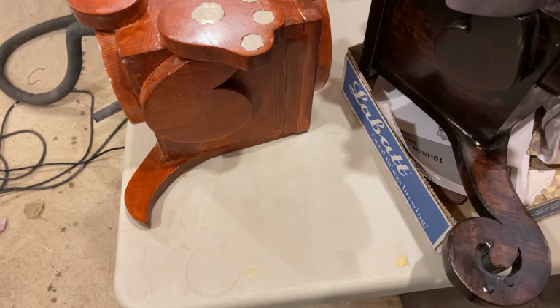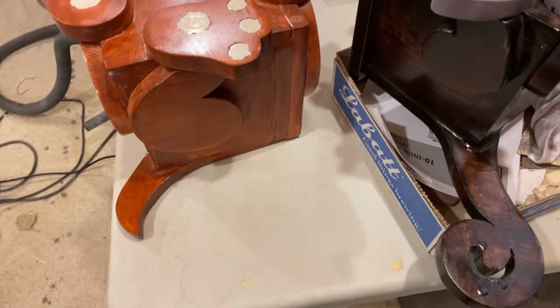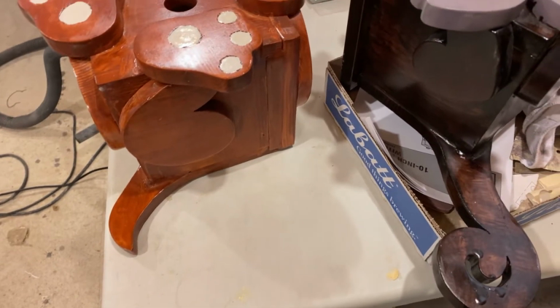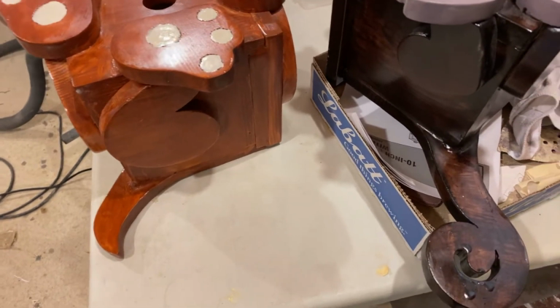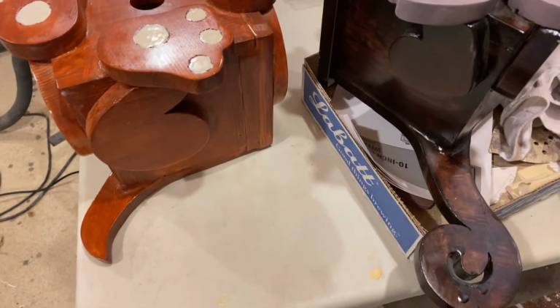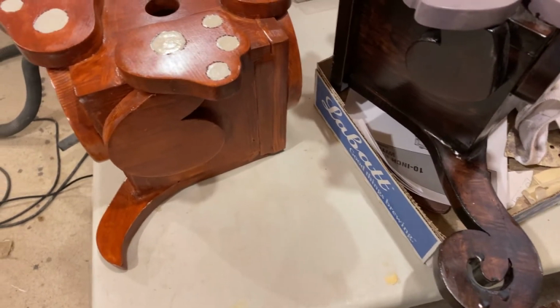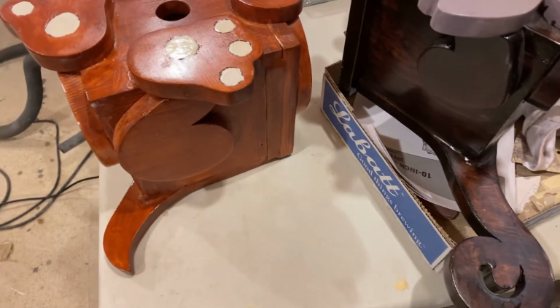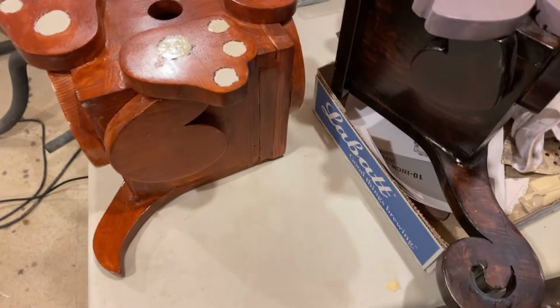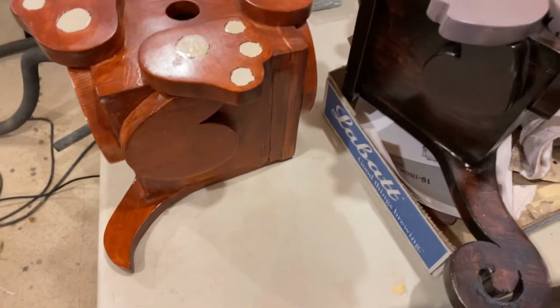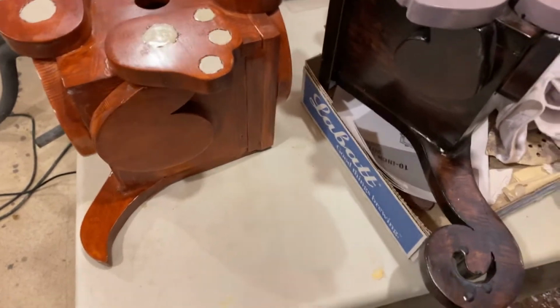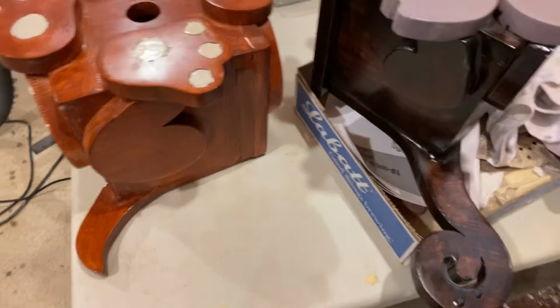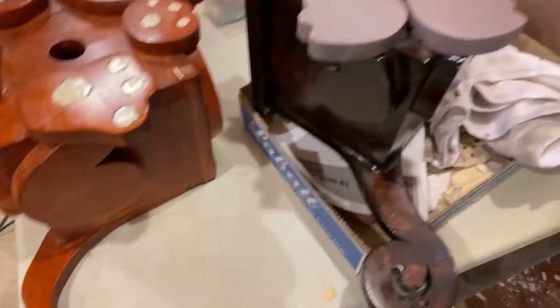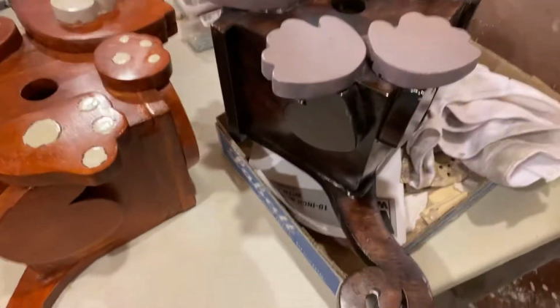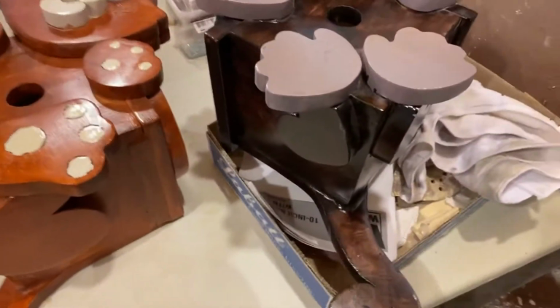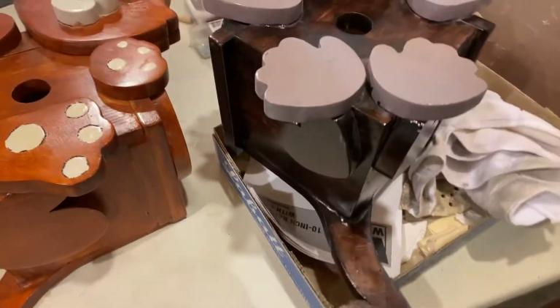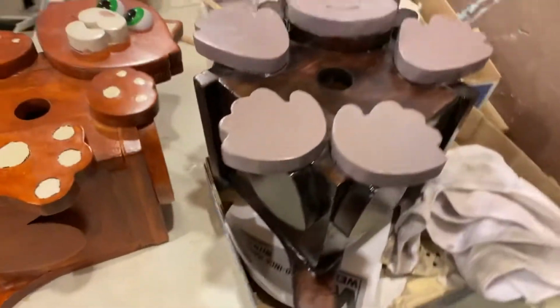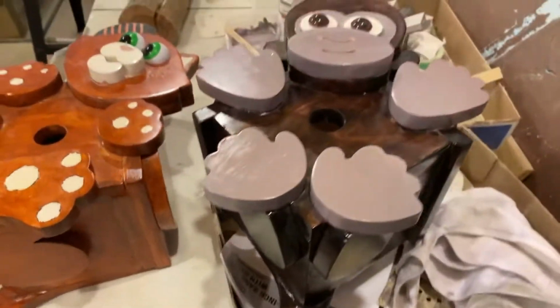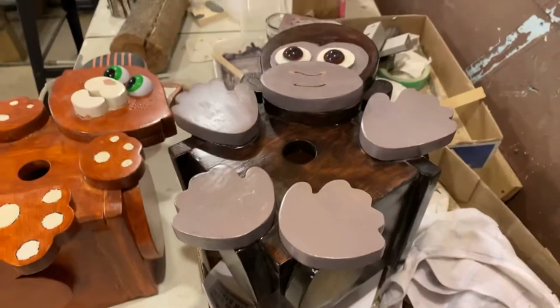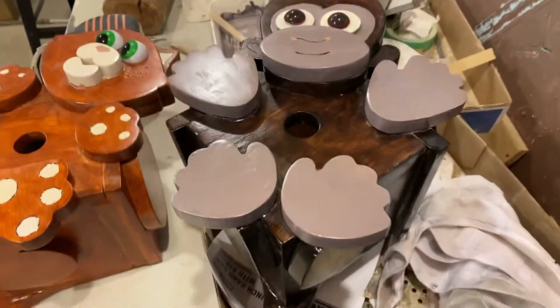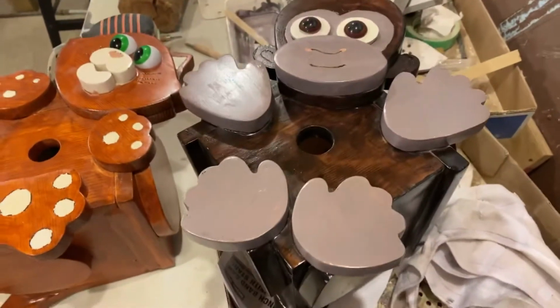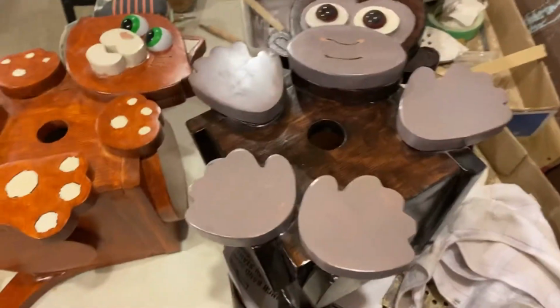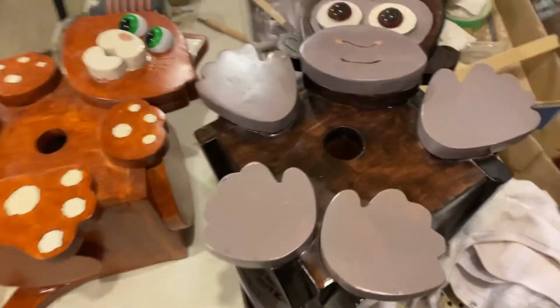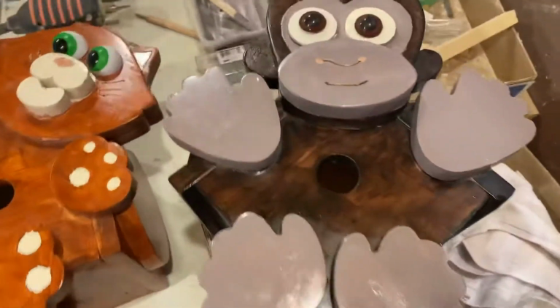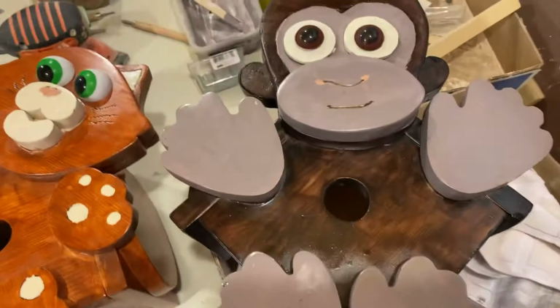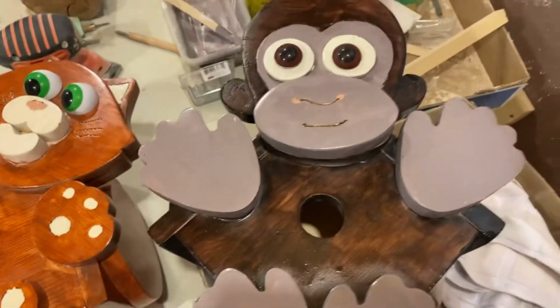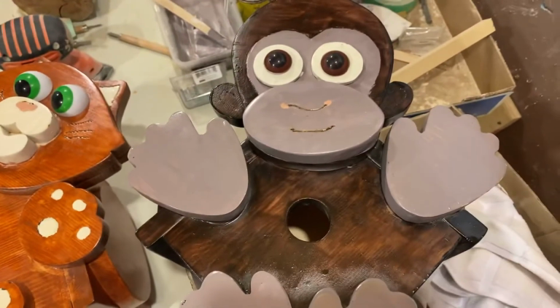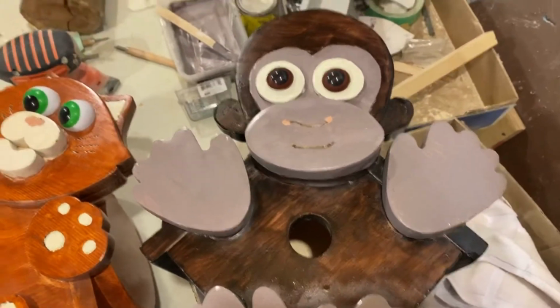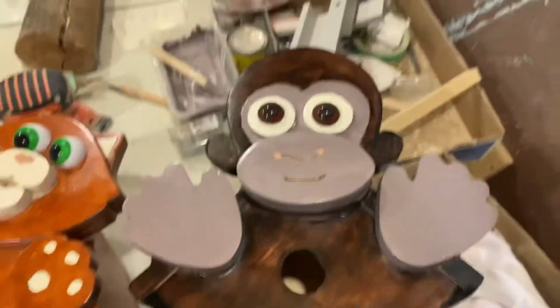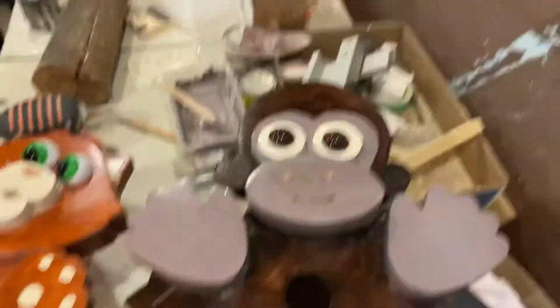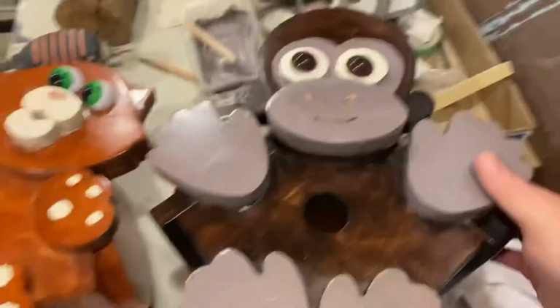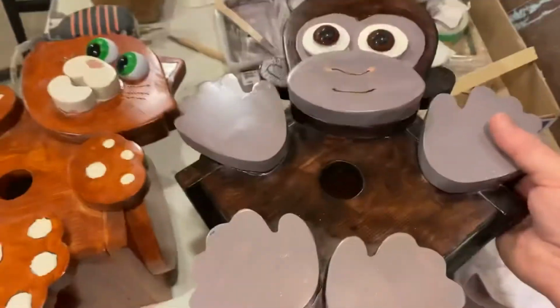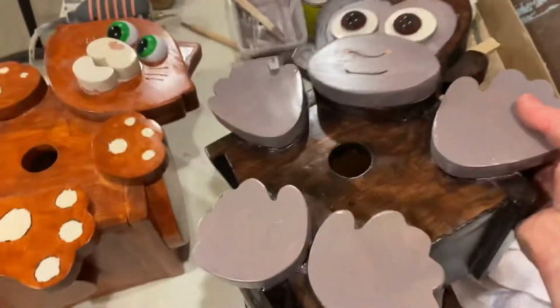So when I was making and putting up the other video for the planter box yesterday, I kind of realized I was talking about my monkey birdhouse. Well, this is him. He is all finished.